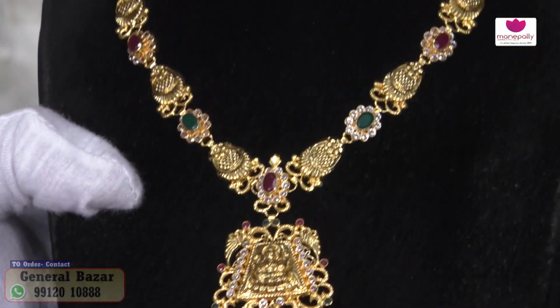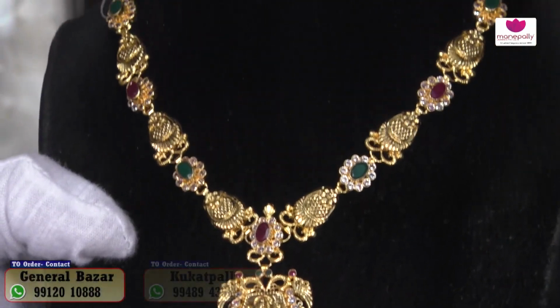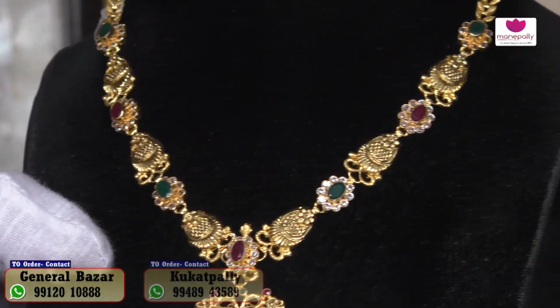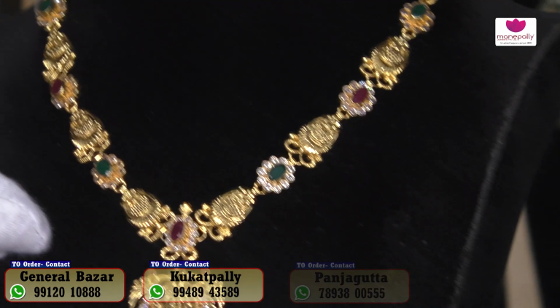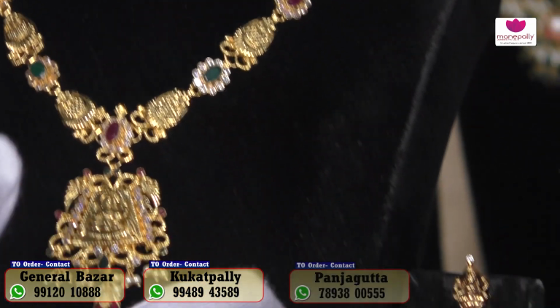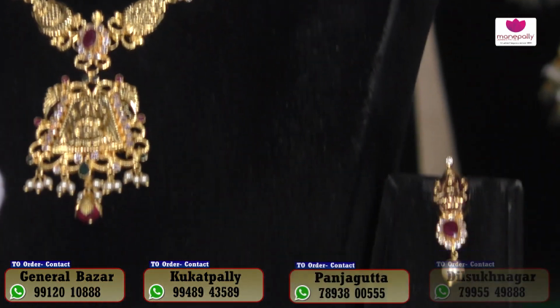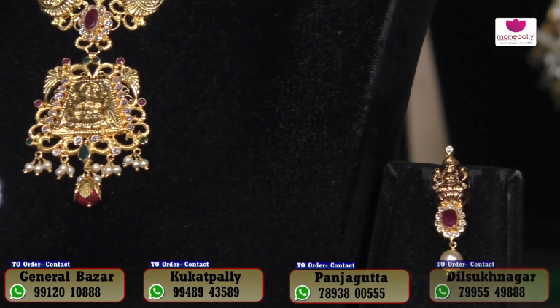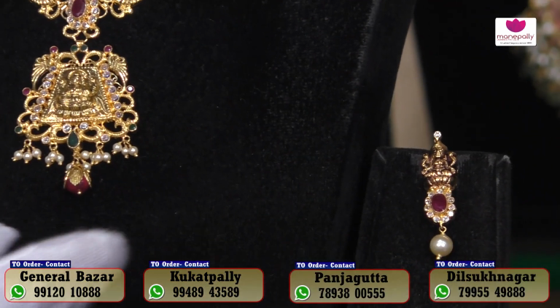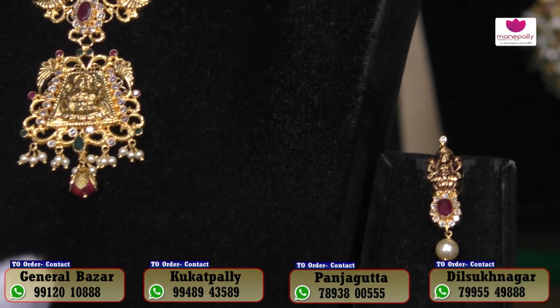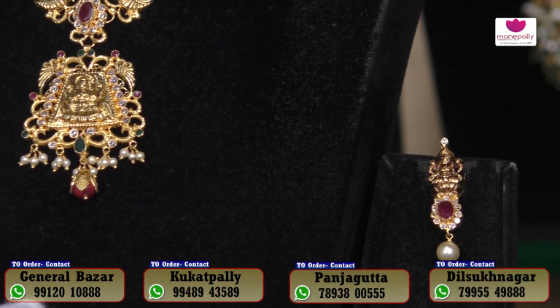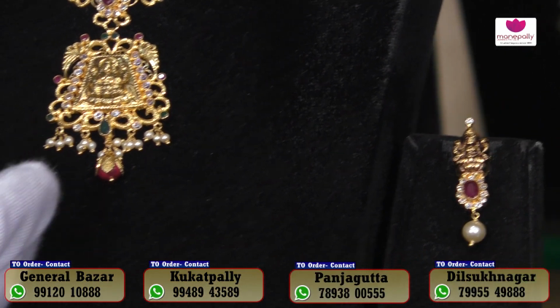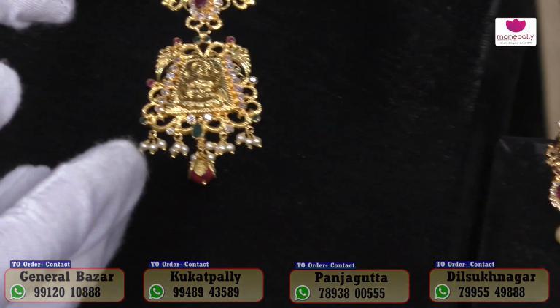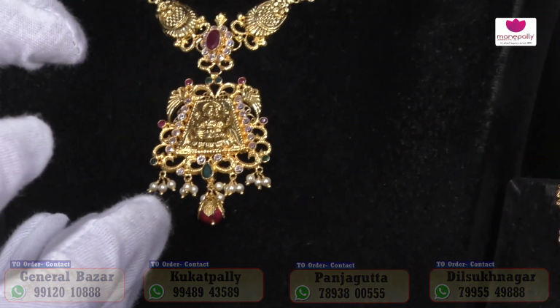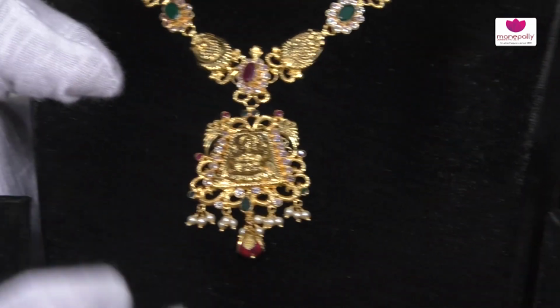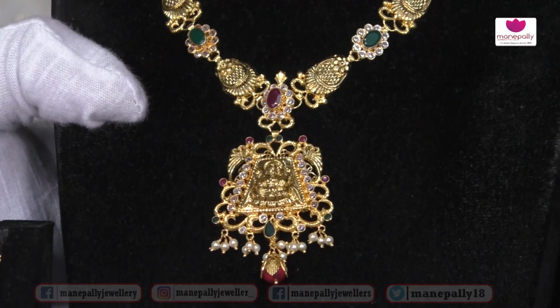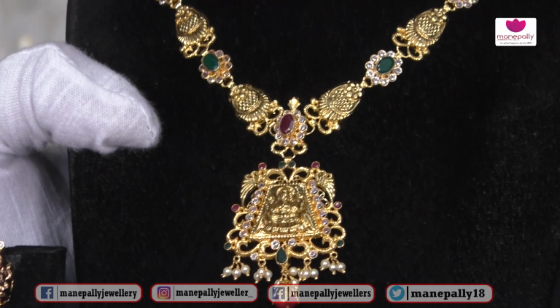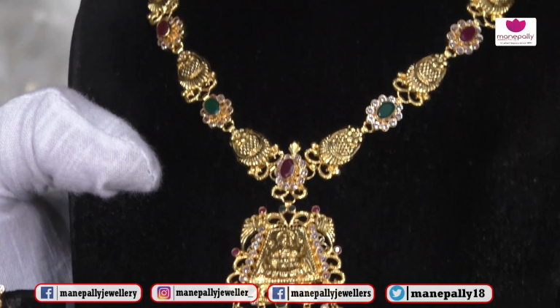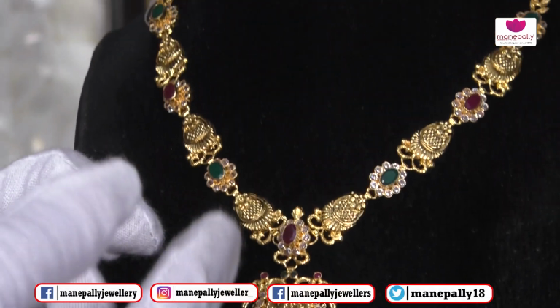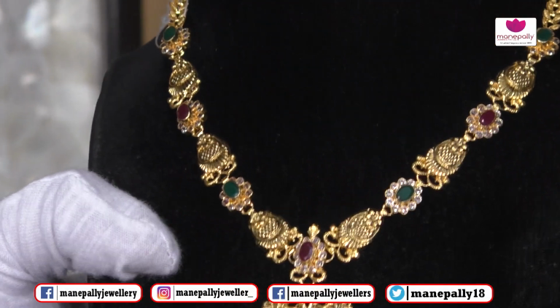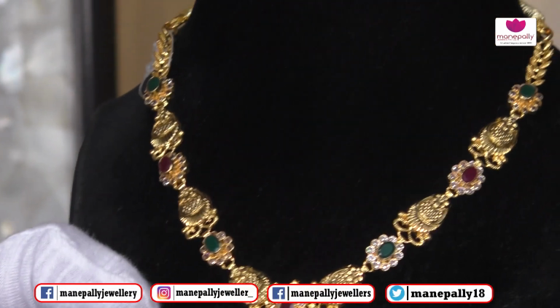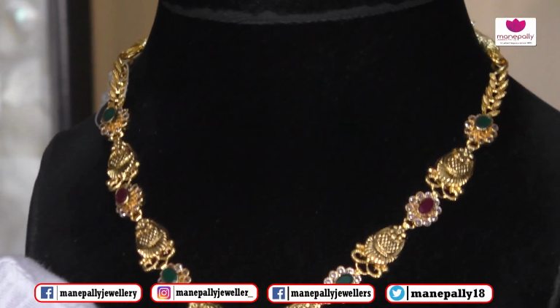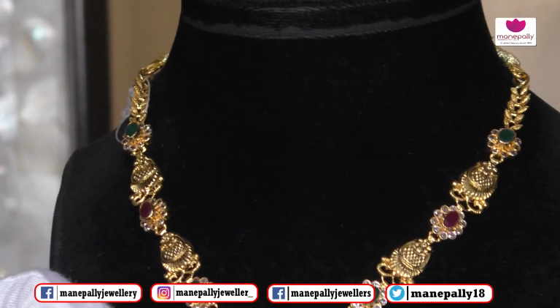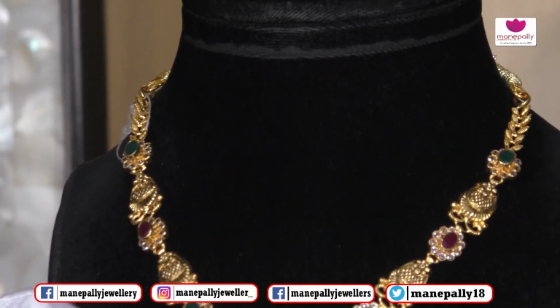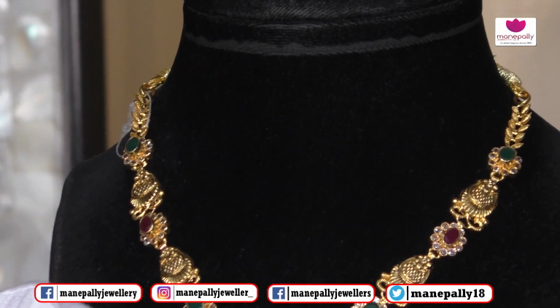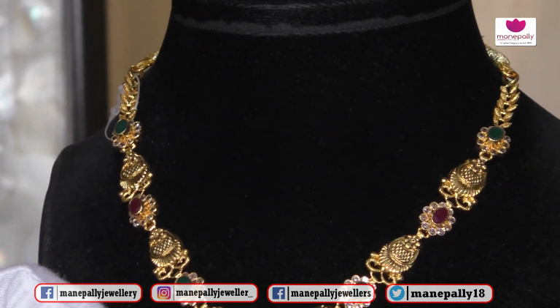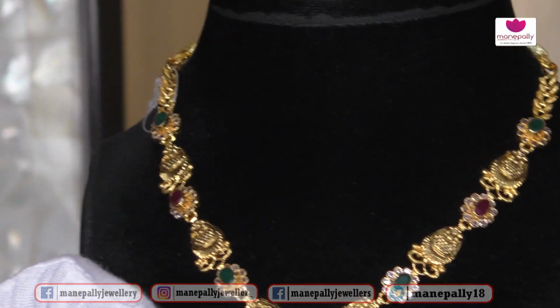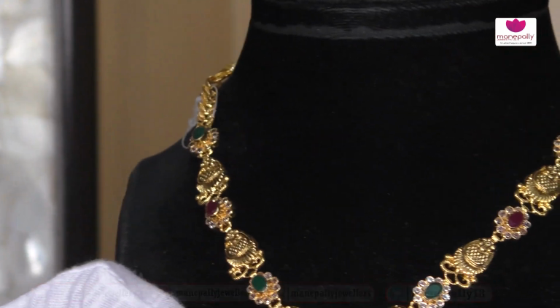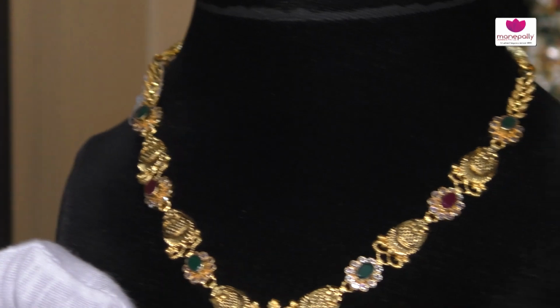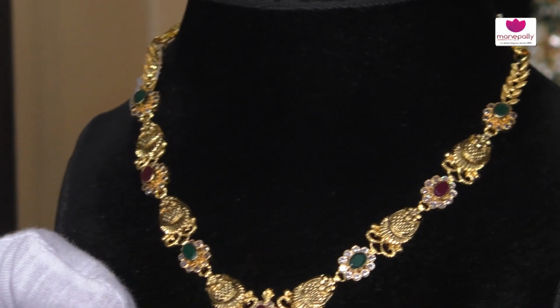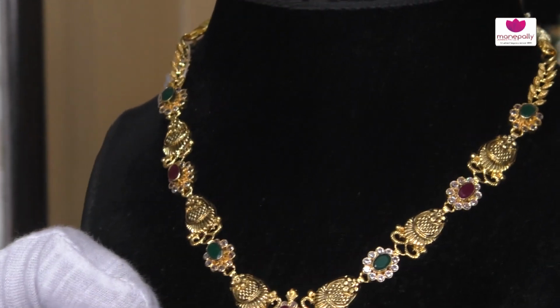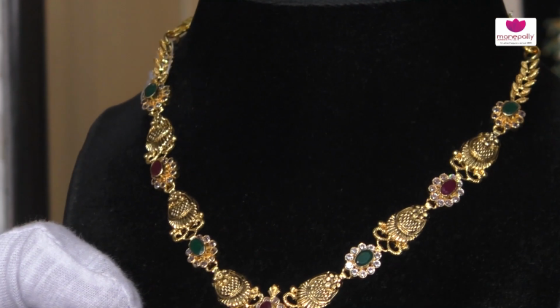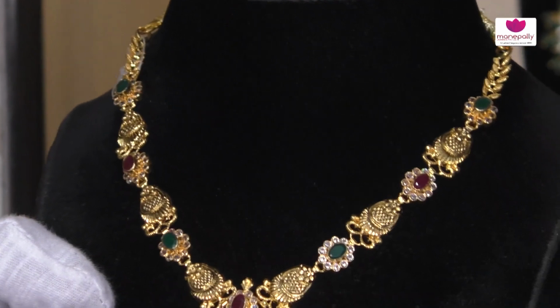We have a heavy necklace. We have a semi-length. We have a long necklace. We have a heavy look. We have a beautiful necklace.